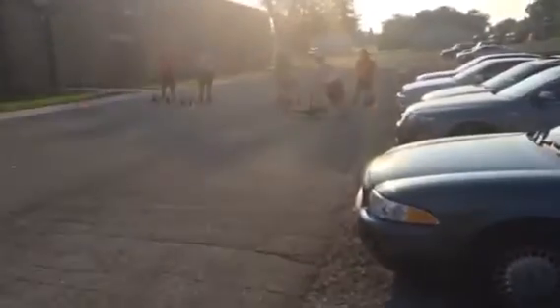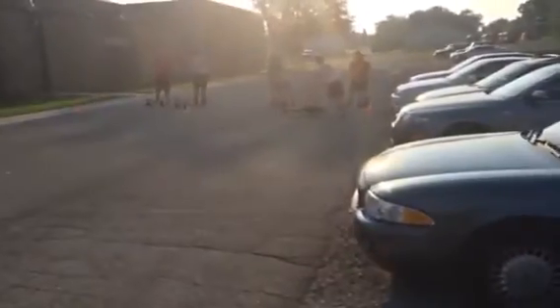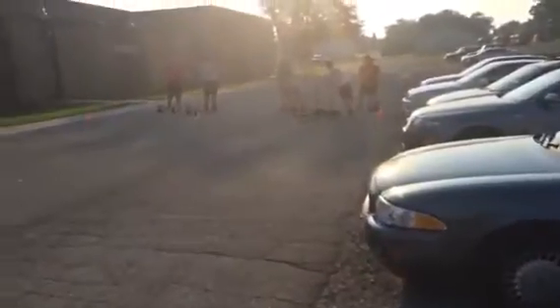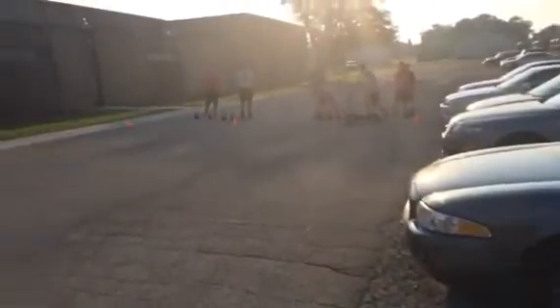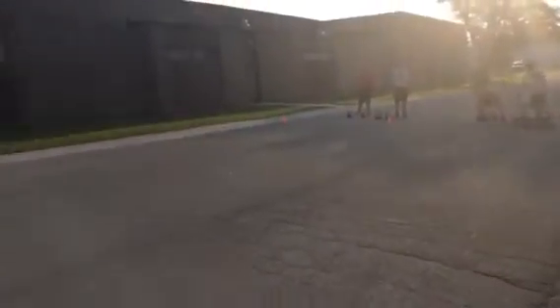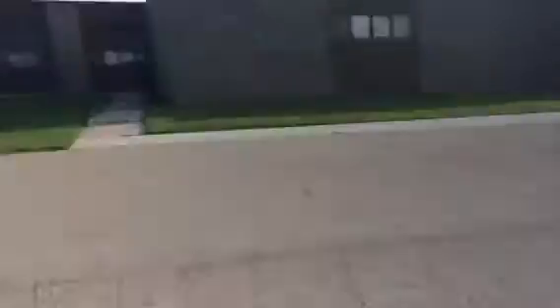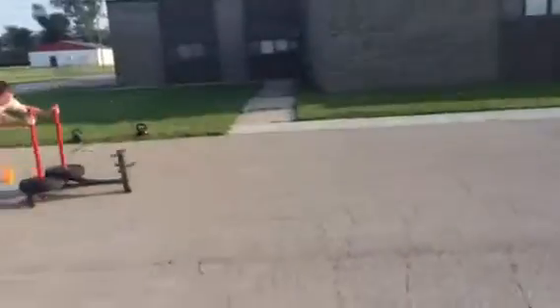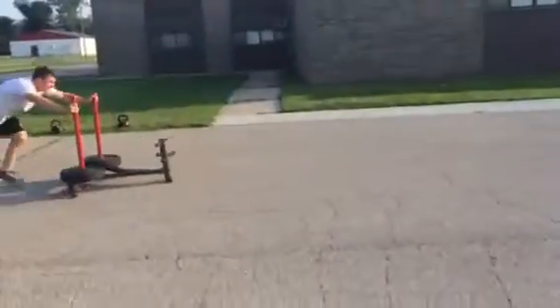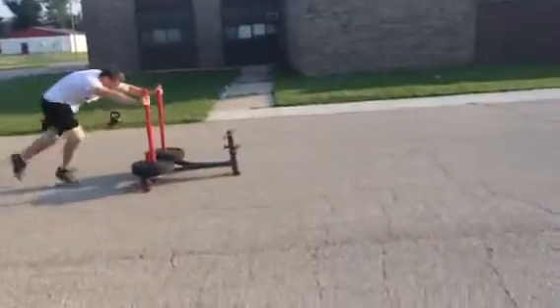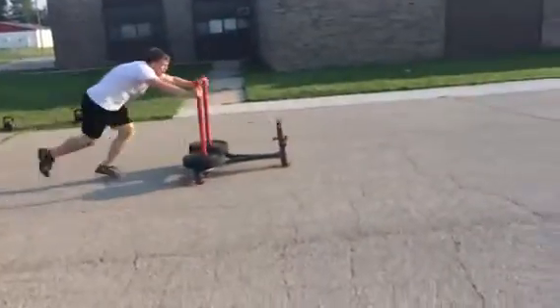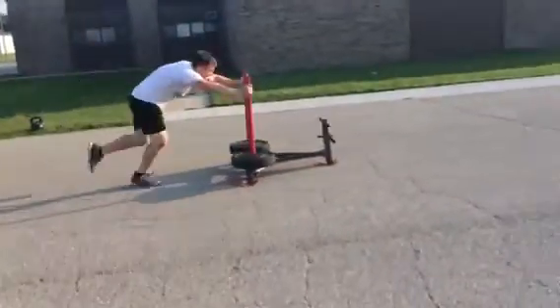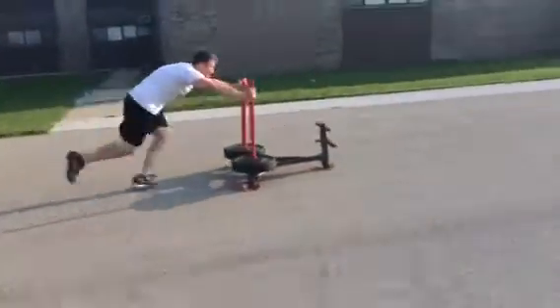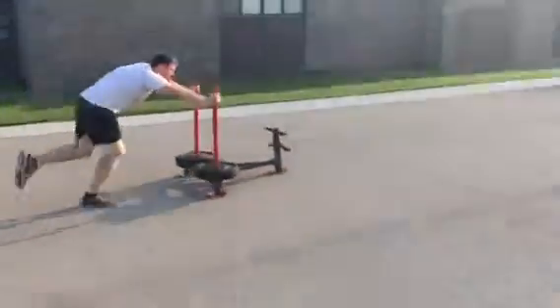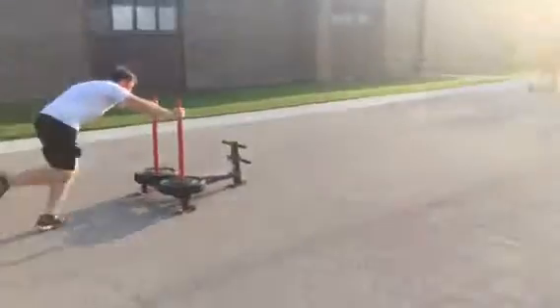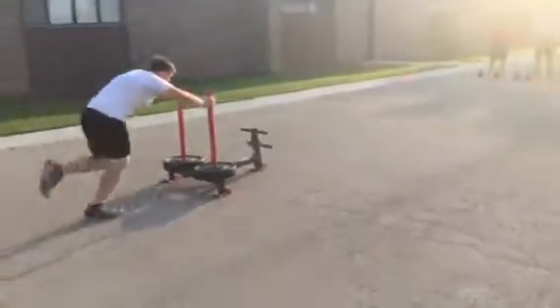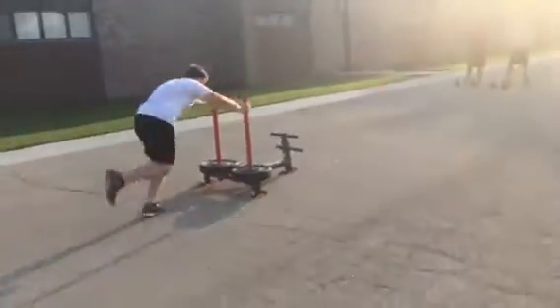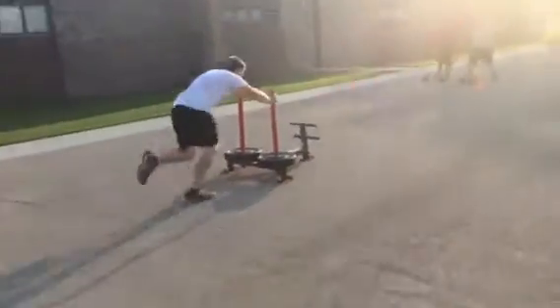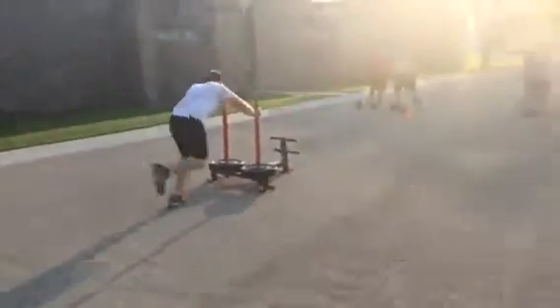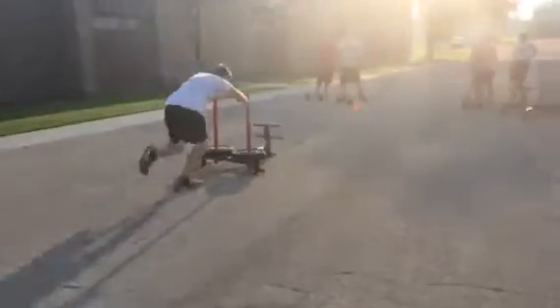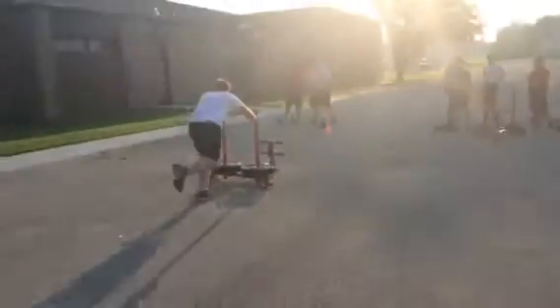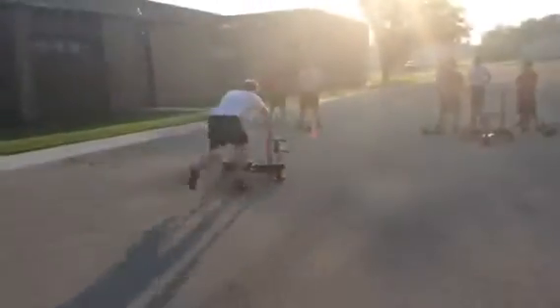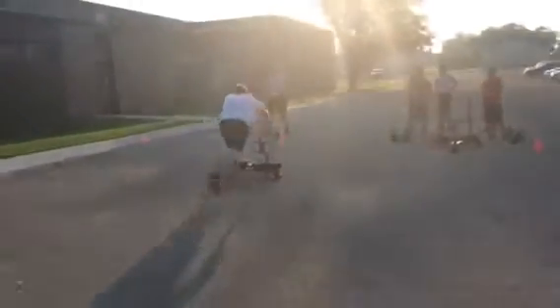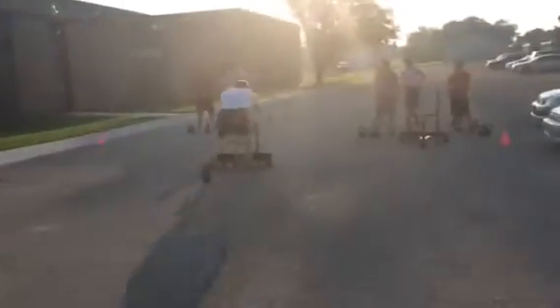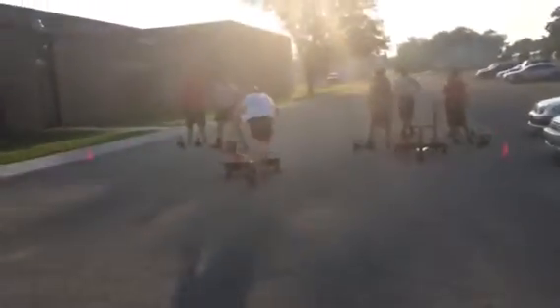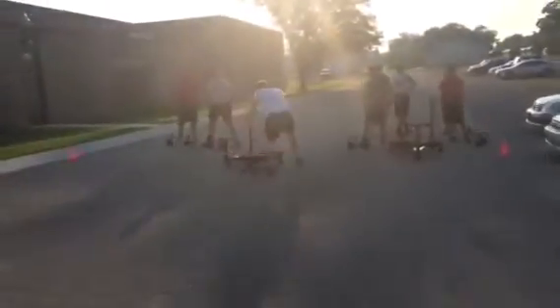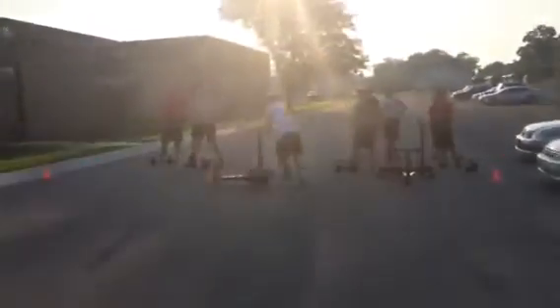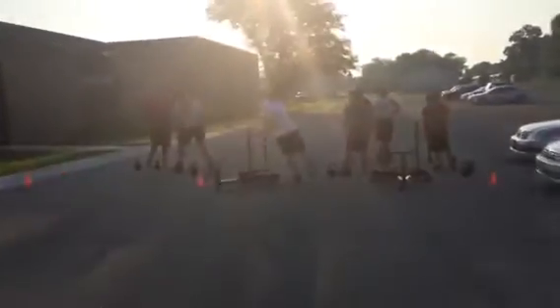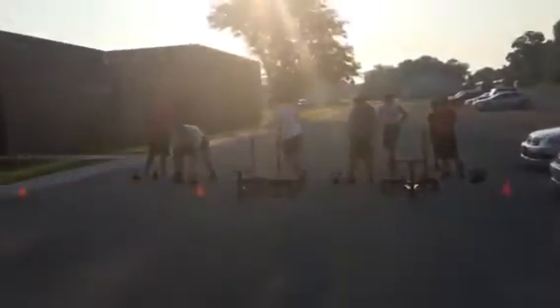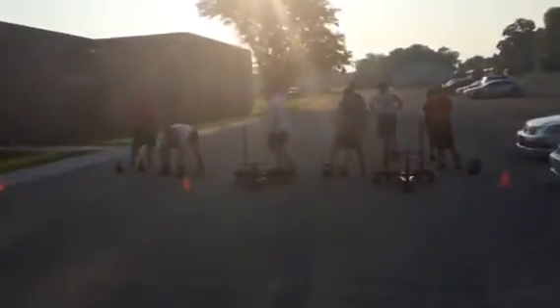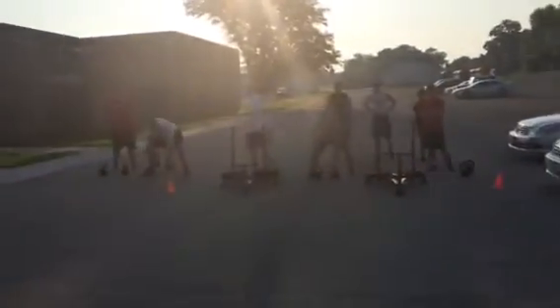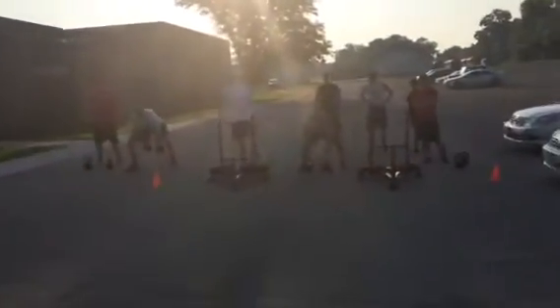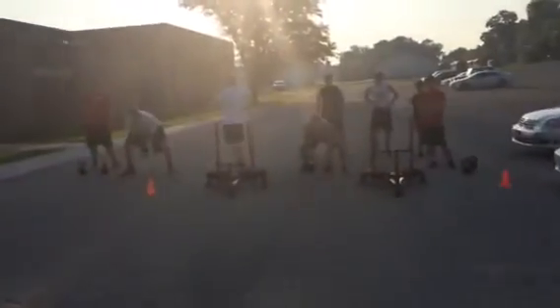Turn around. Wait. No, wait. Turn it around. Turn it around. All right, now go.